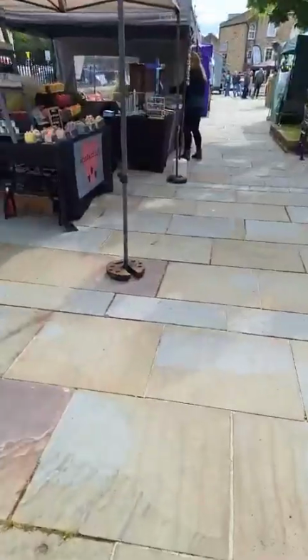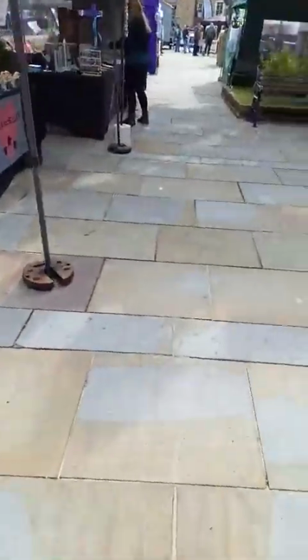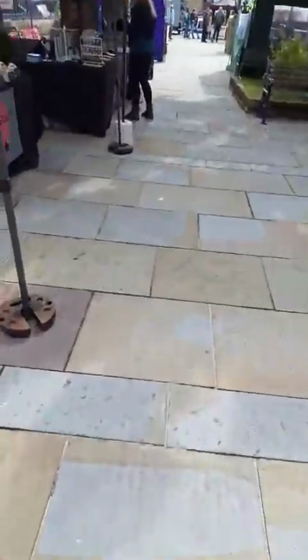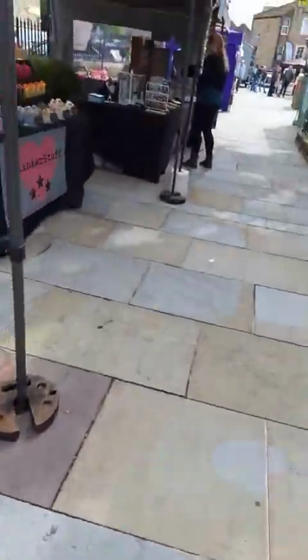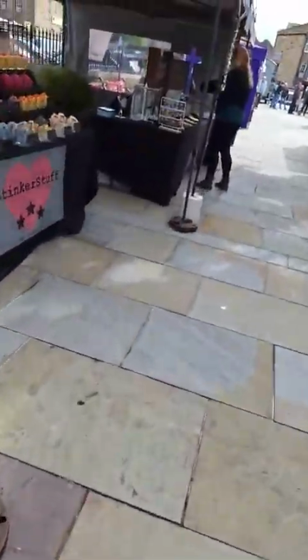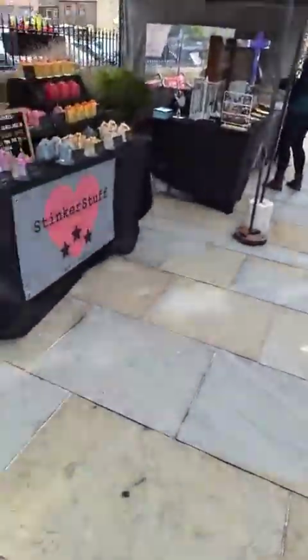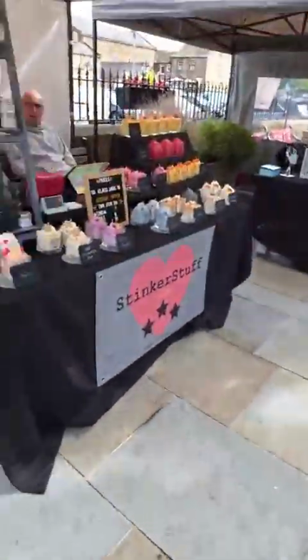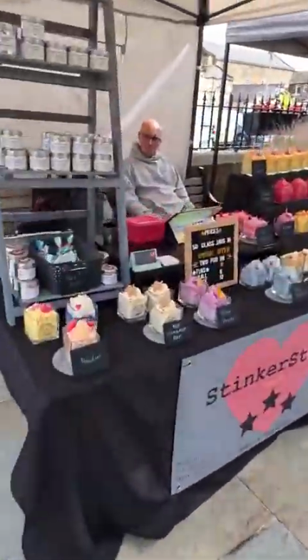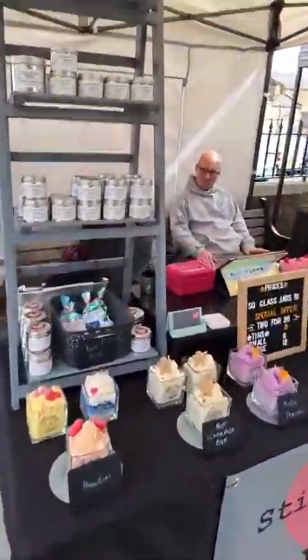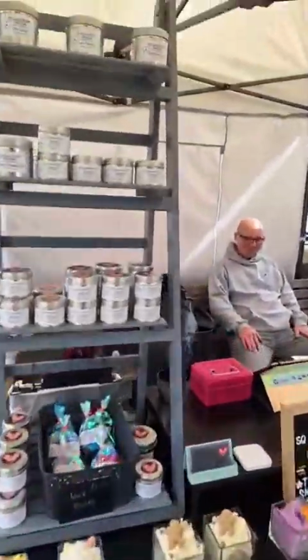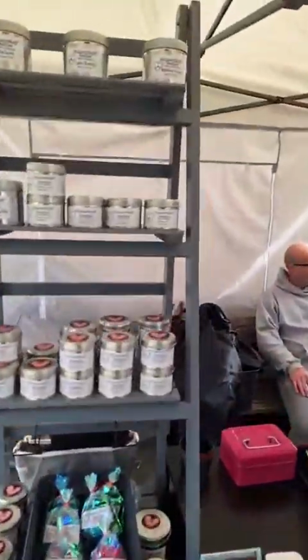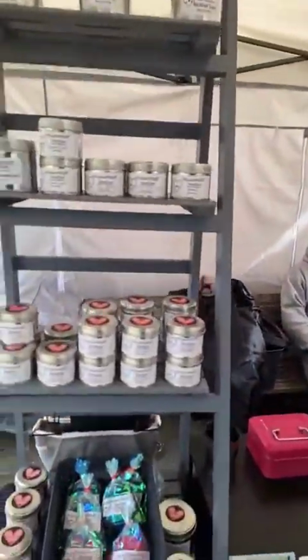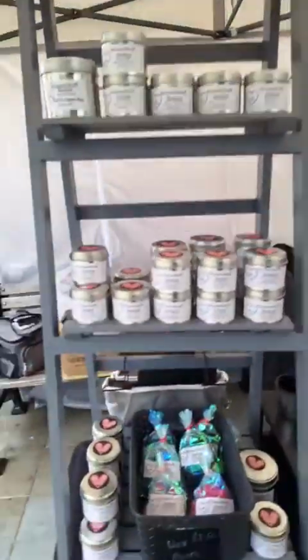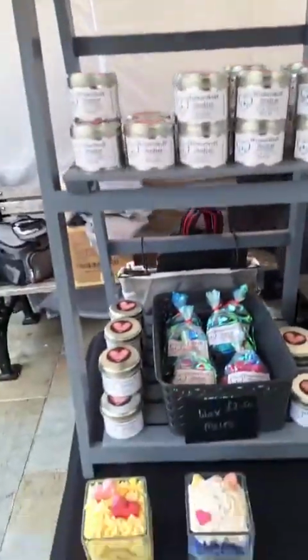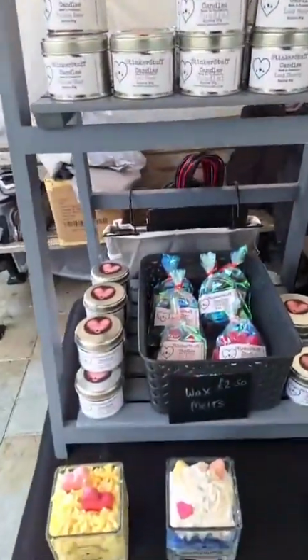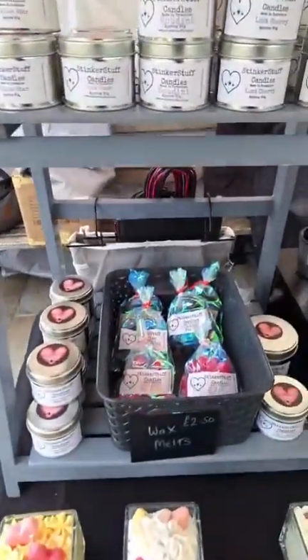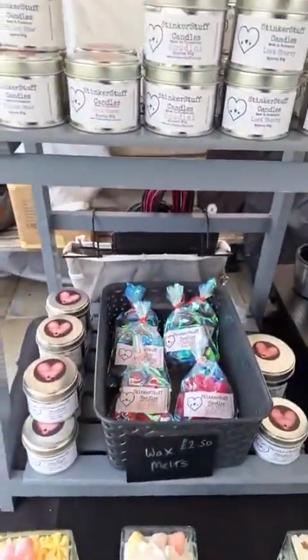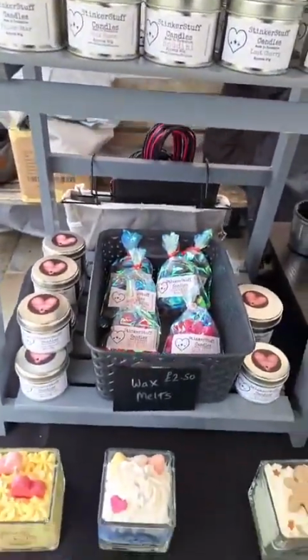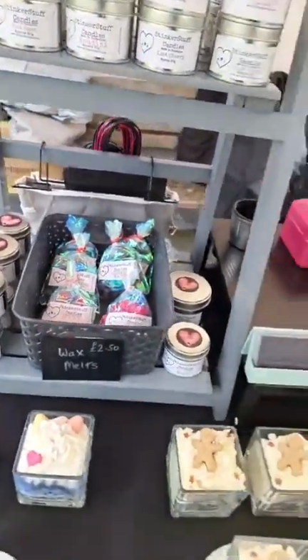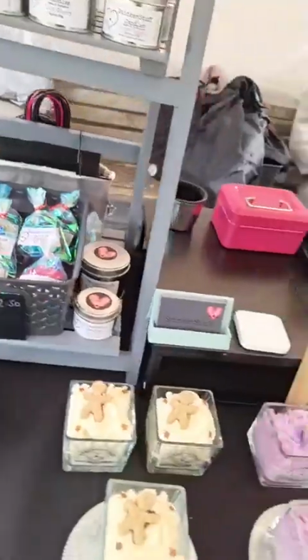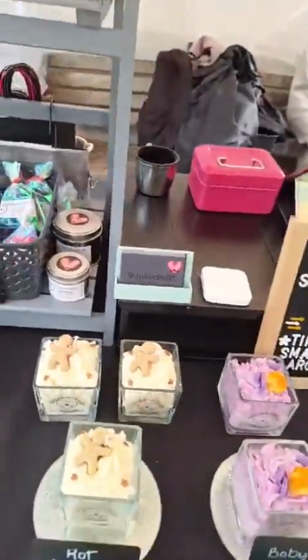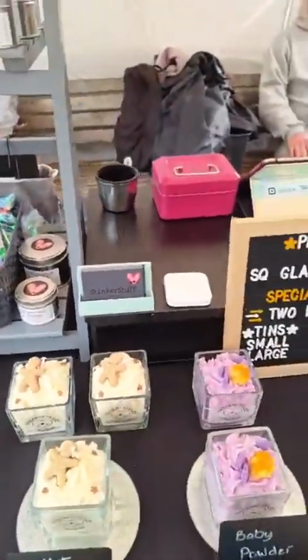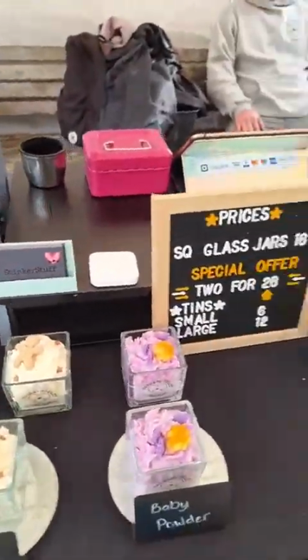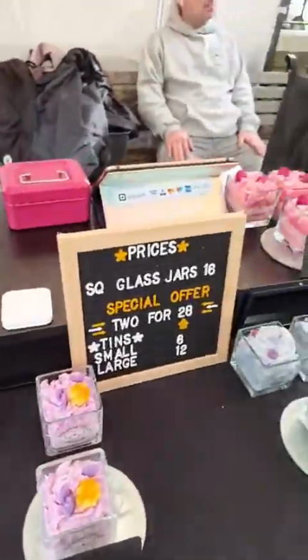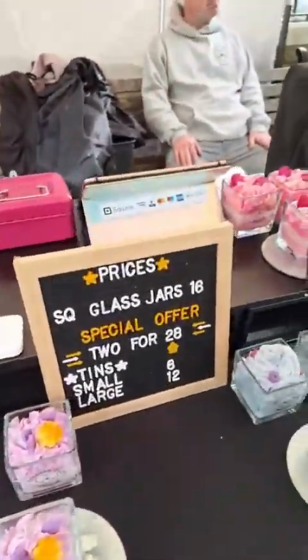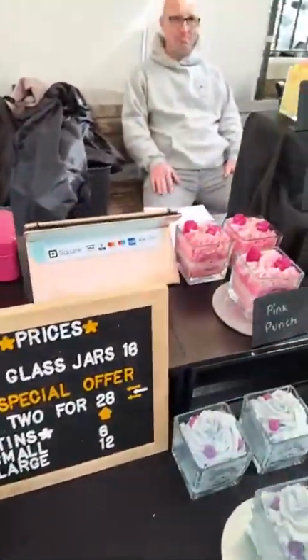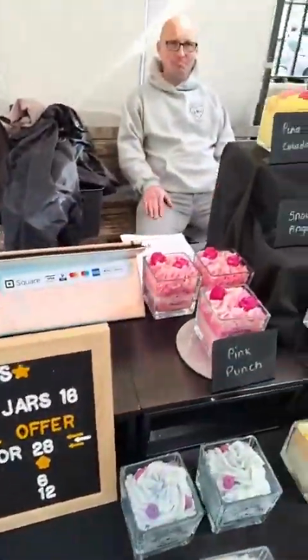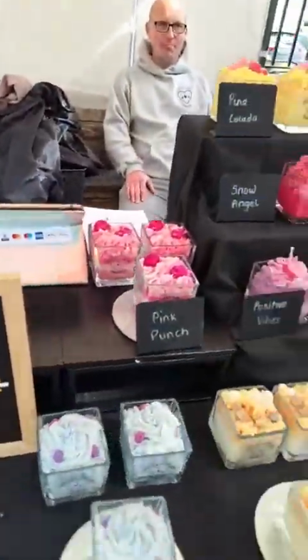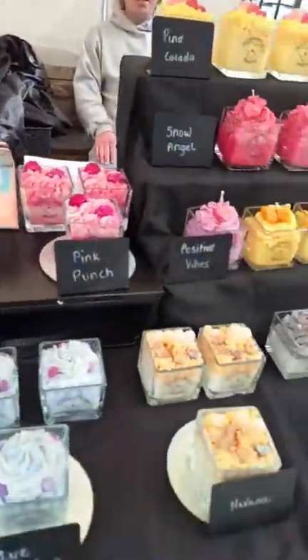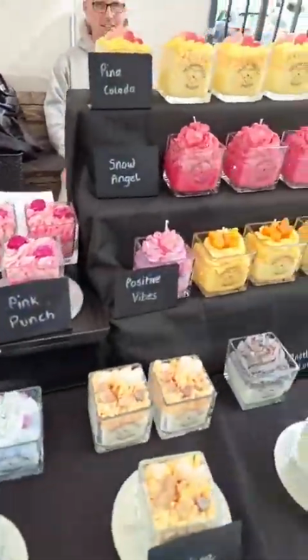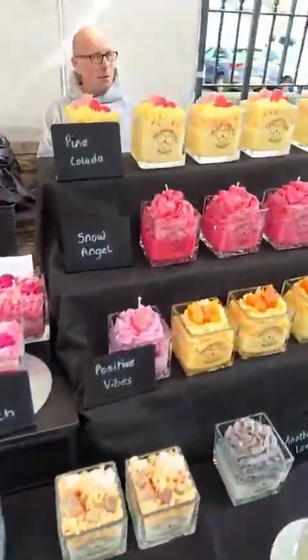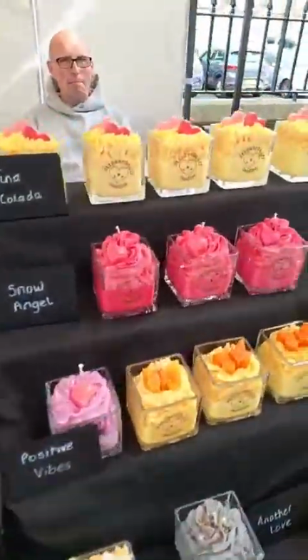Next up we've got Stinker Stuffed Candles — good morning! A whole range of different candles, something for everybody, lots there.